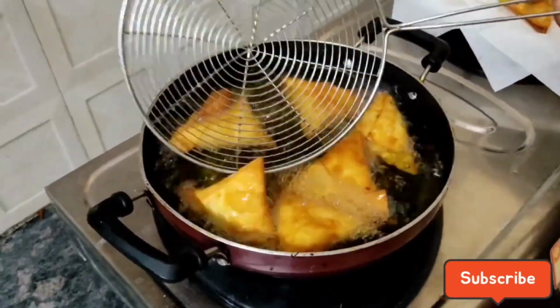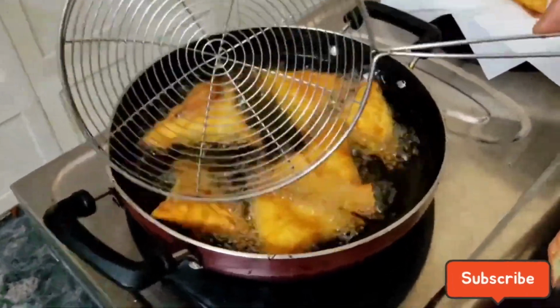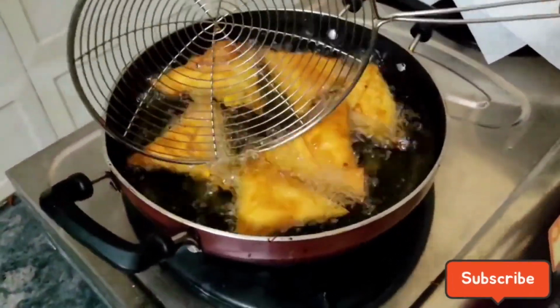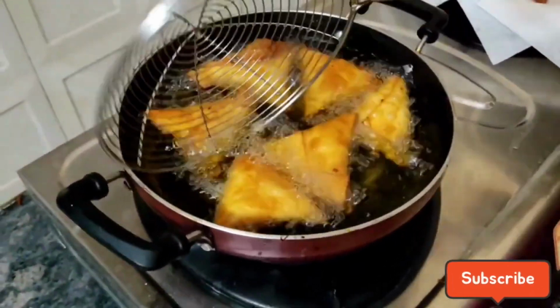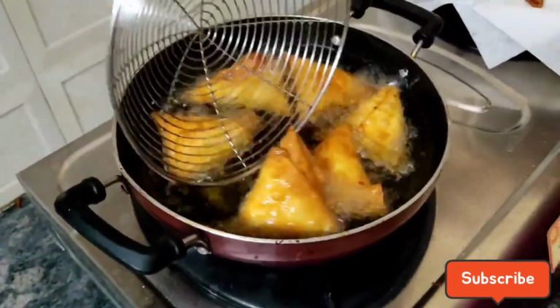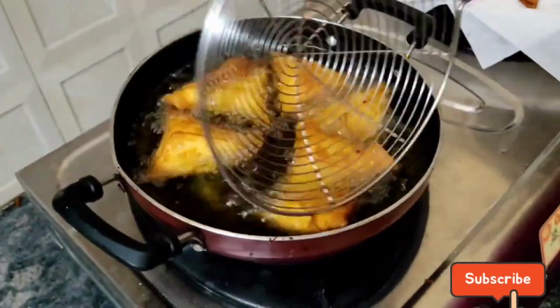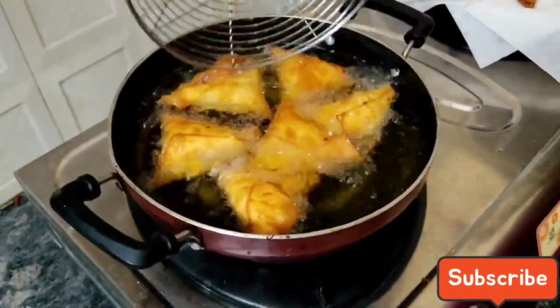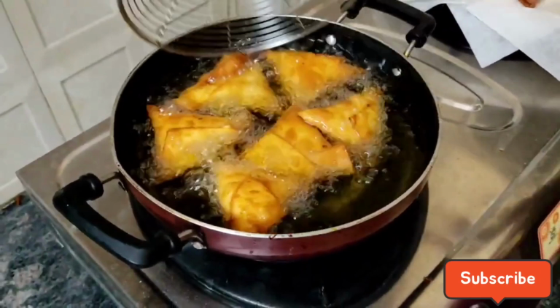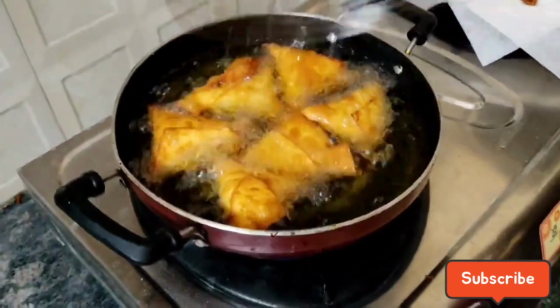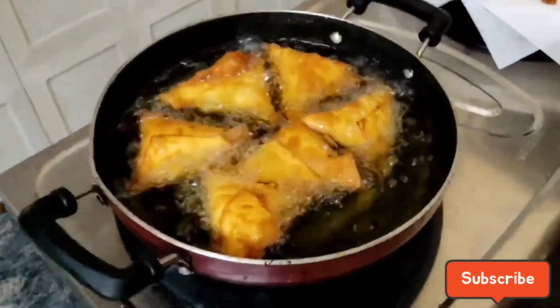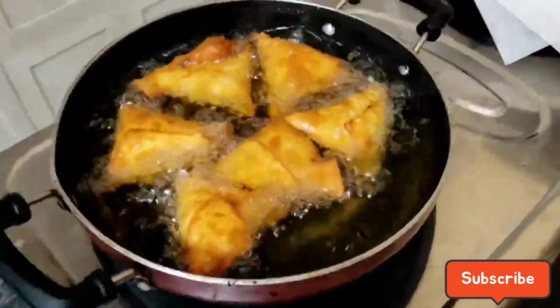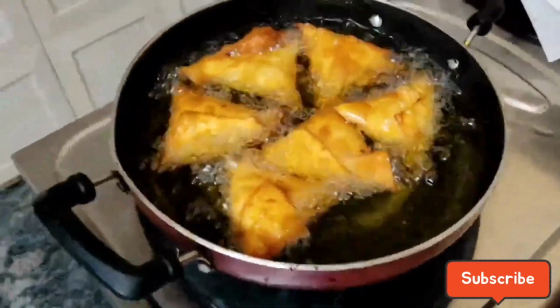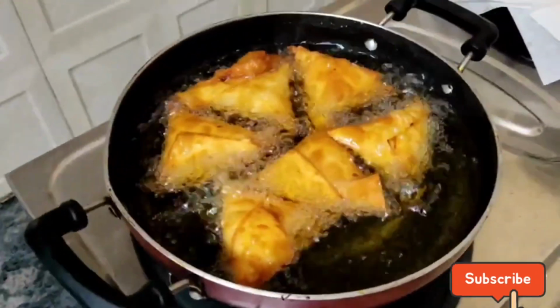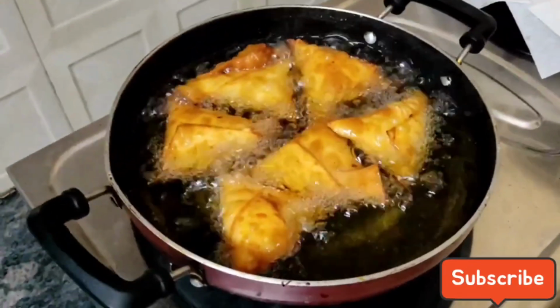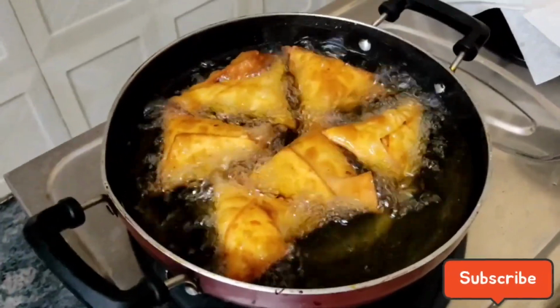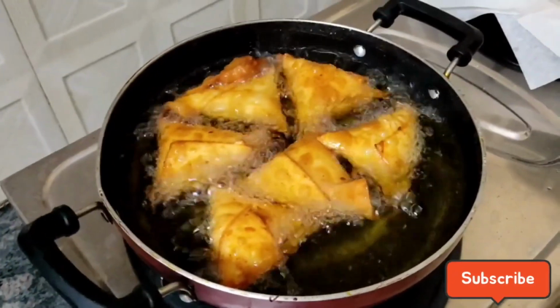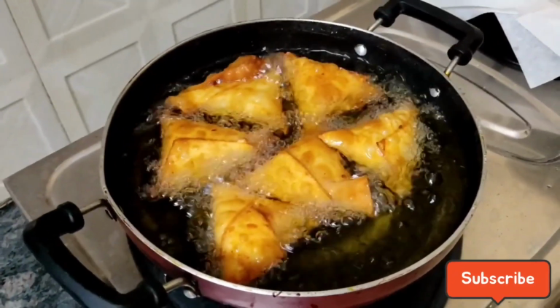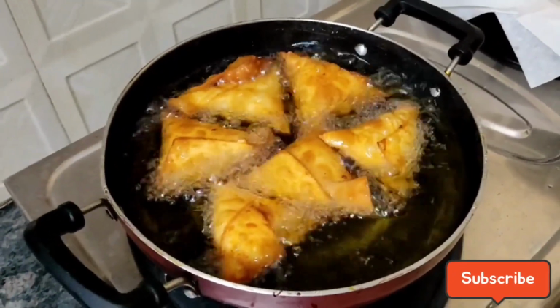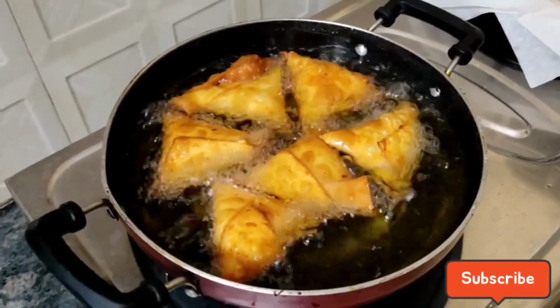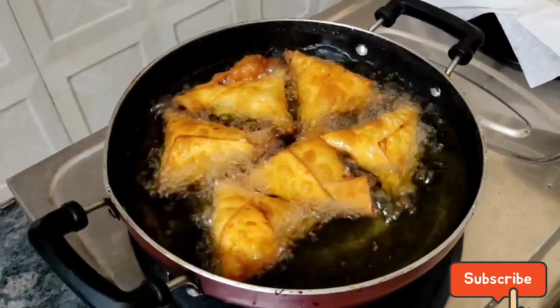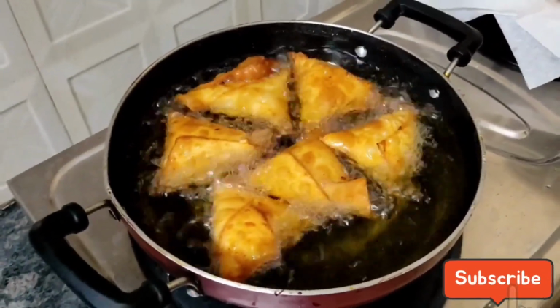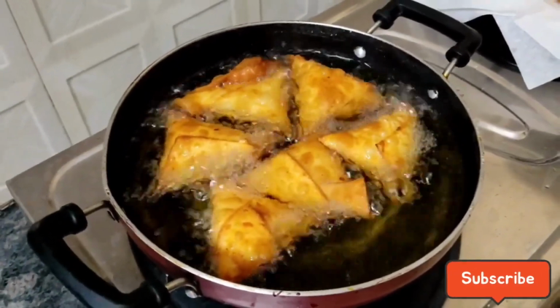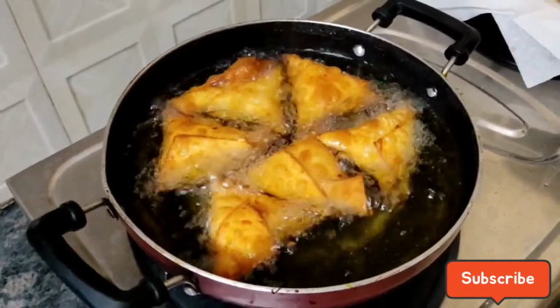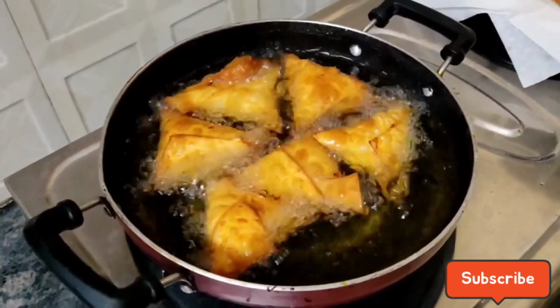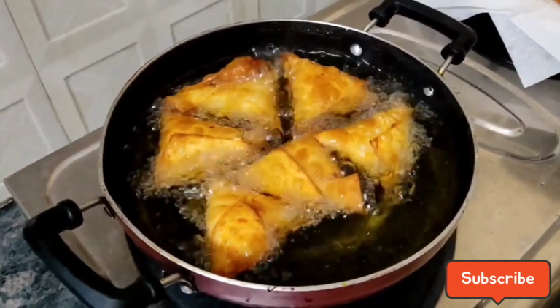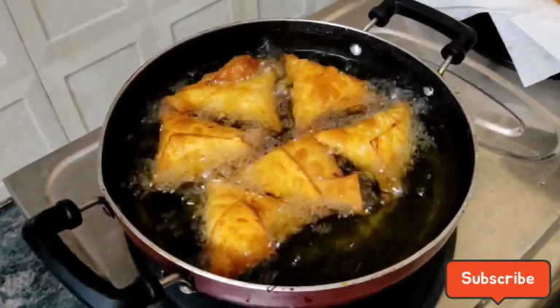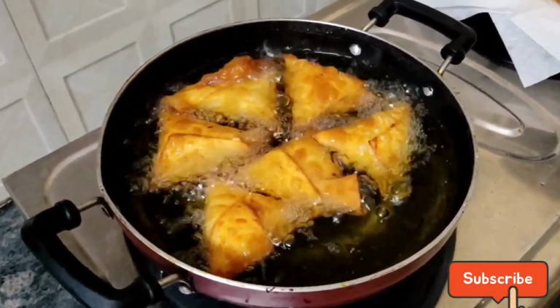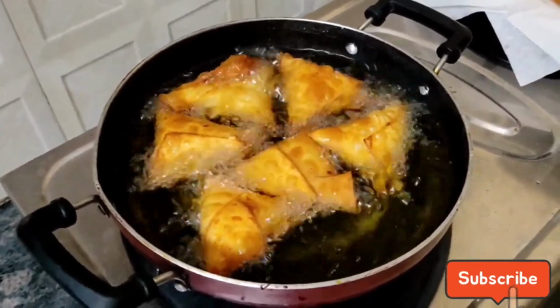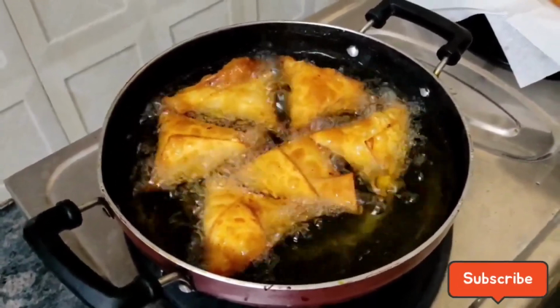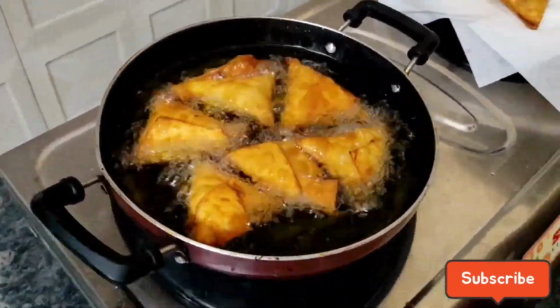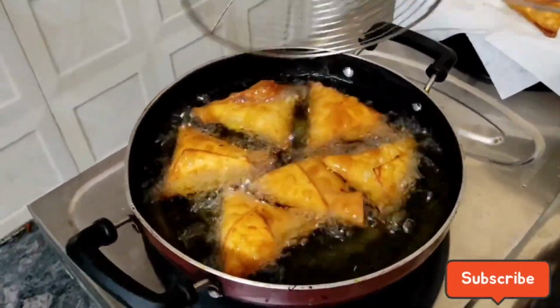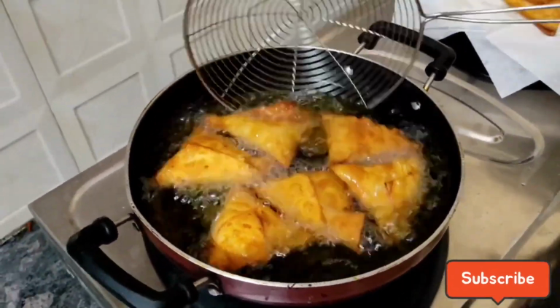Then add the brown color and fry it. Then fry it with crunchy sauce.